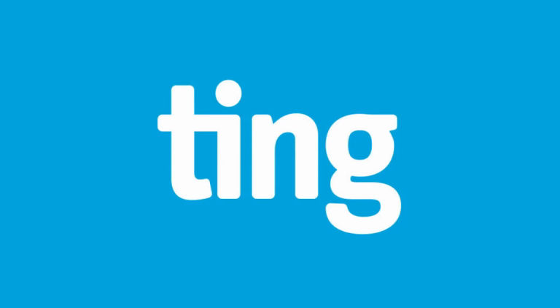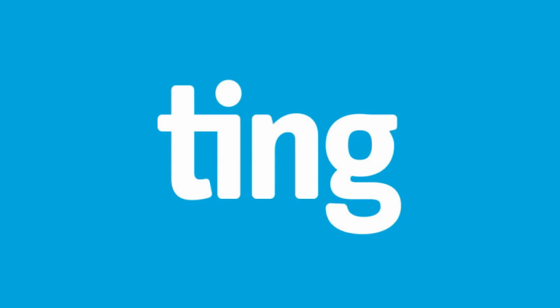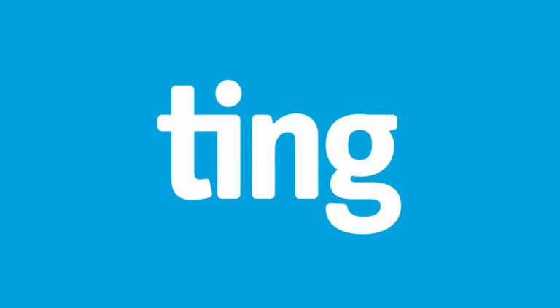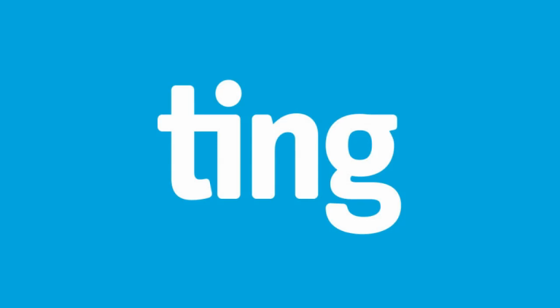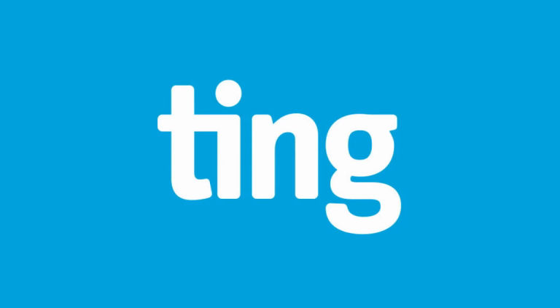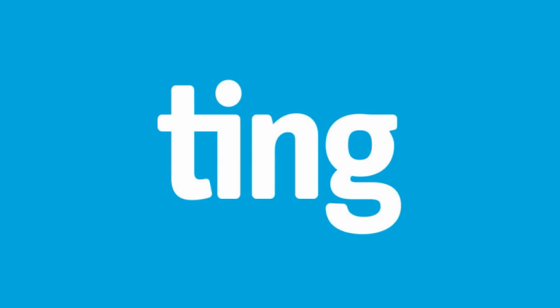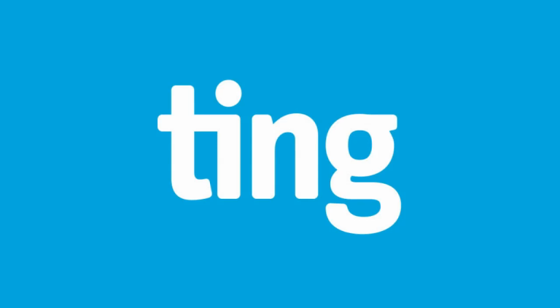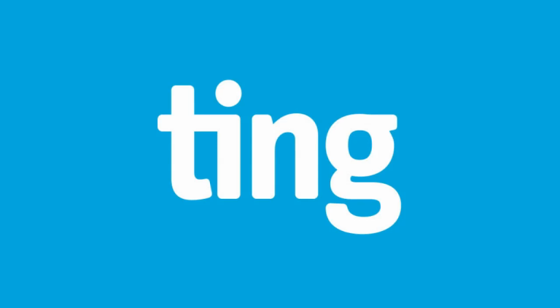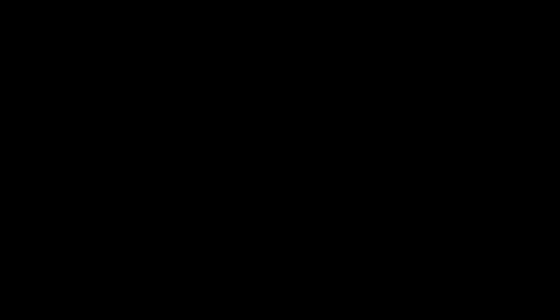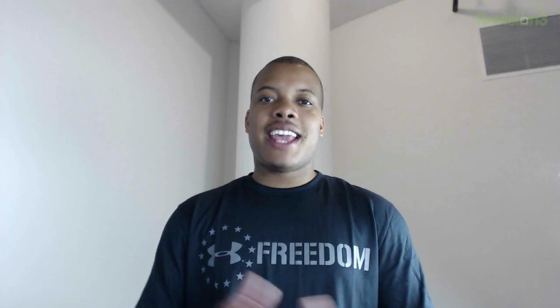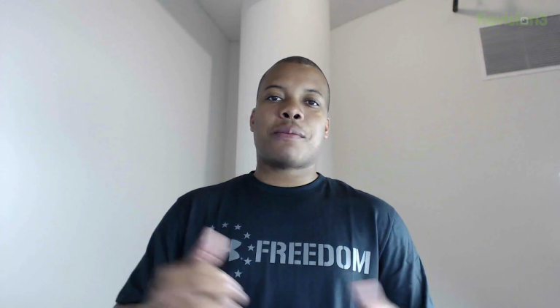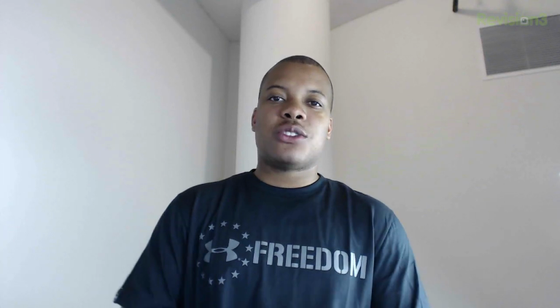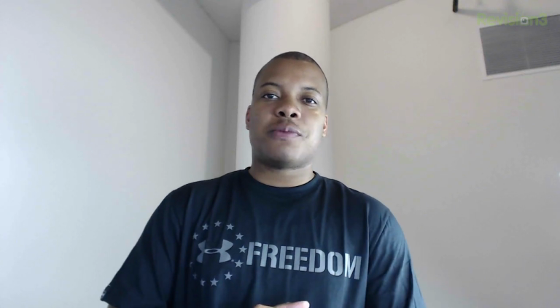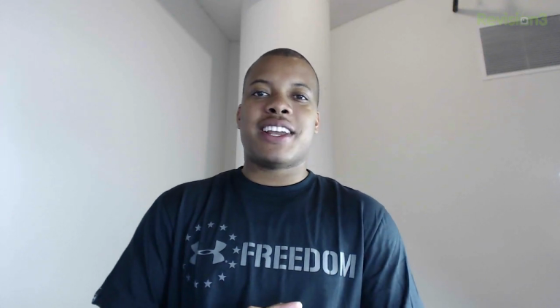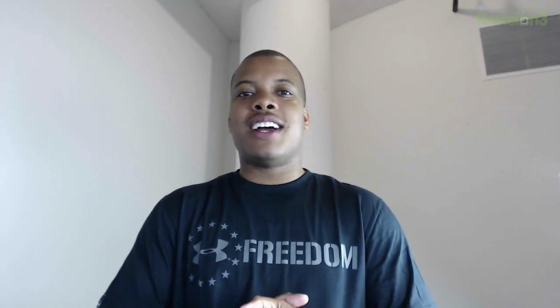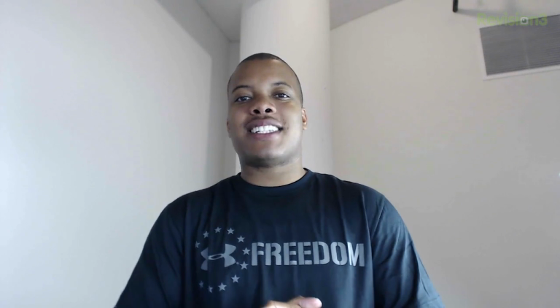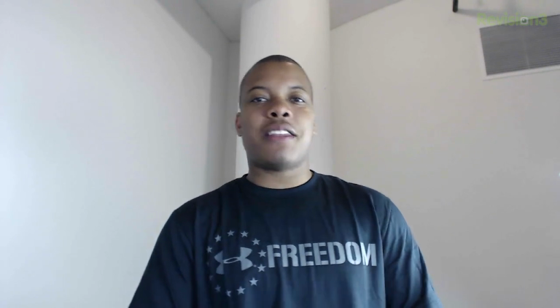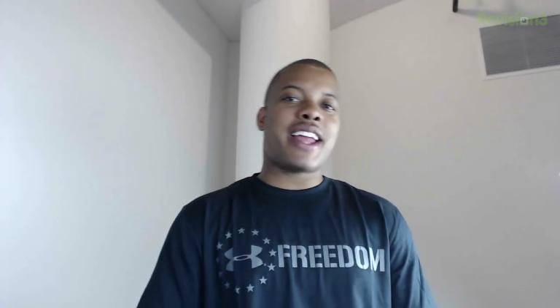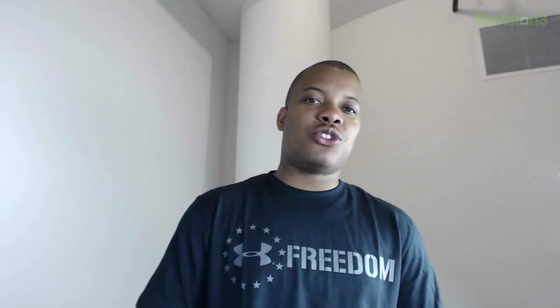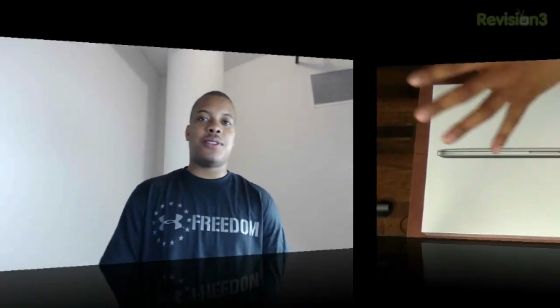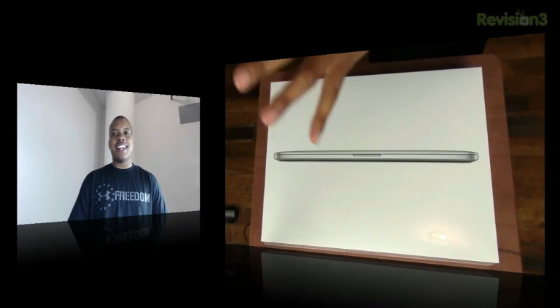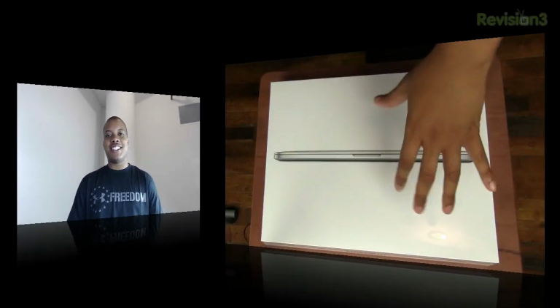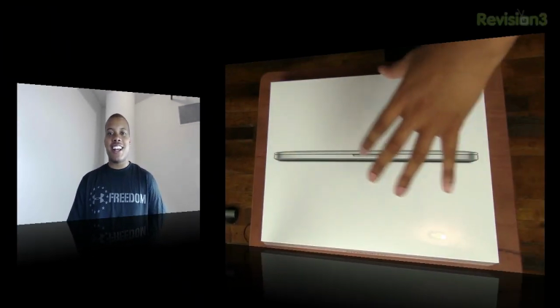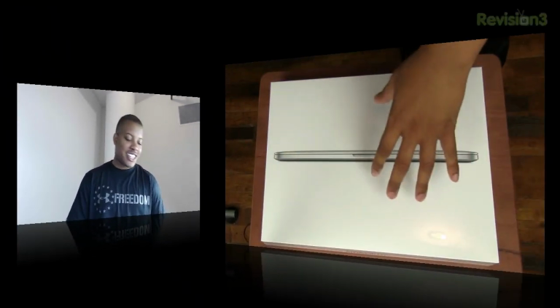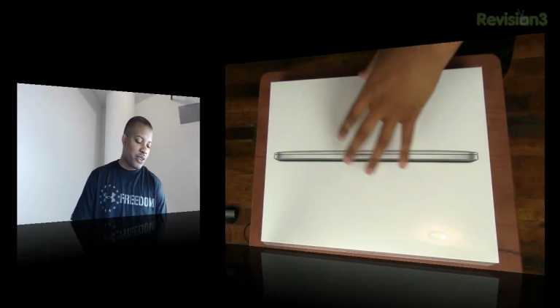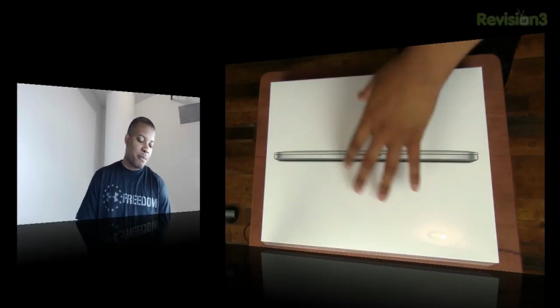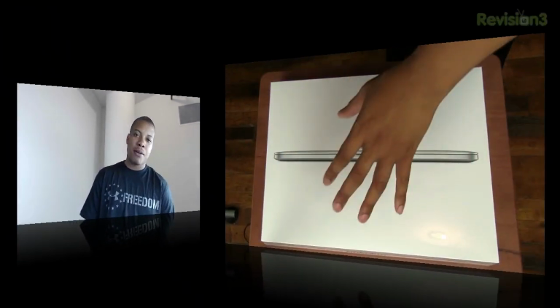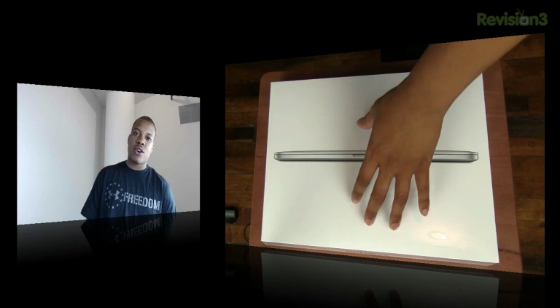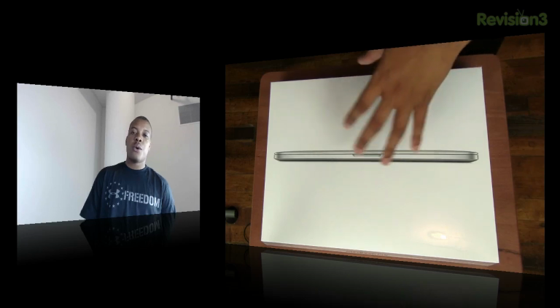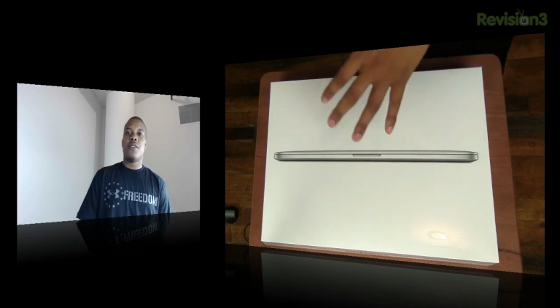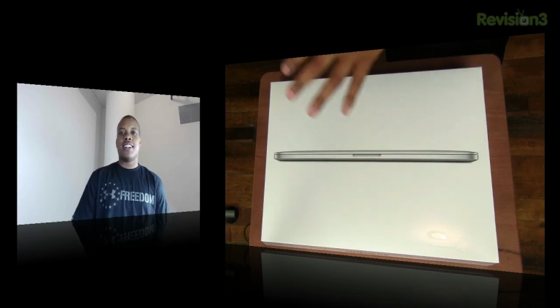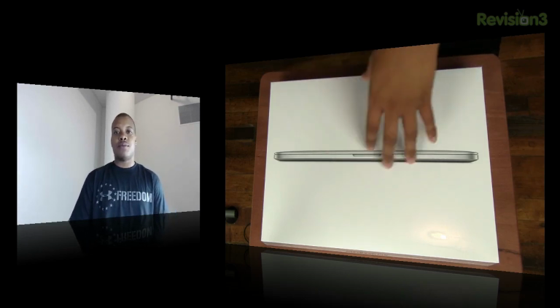This episode of Soldier Knows Best is brought to you by Ting. Hey, what's up guys? Soldier Knows Best here with an unboxing of the brand new, just released and just announced next generation MacBook Pro with the Retina display.